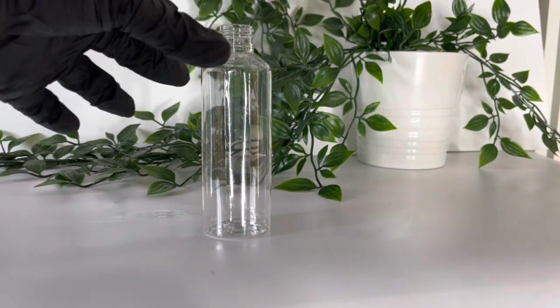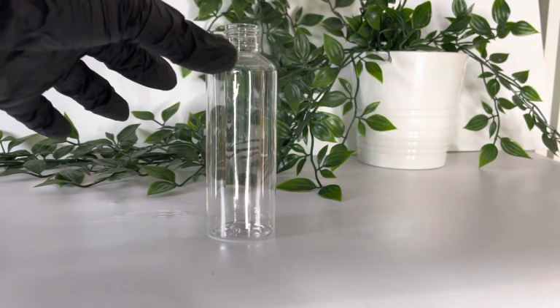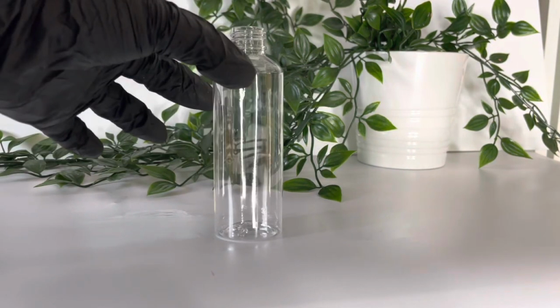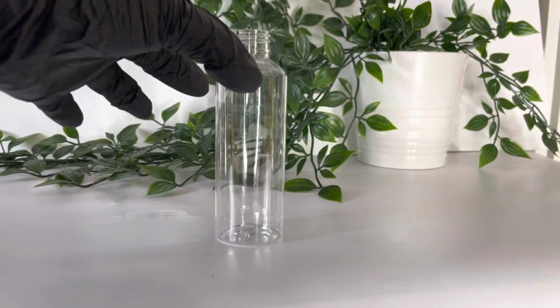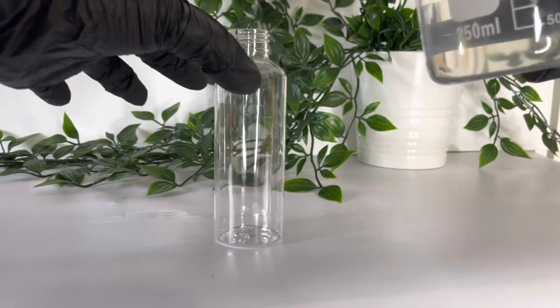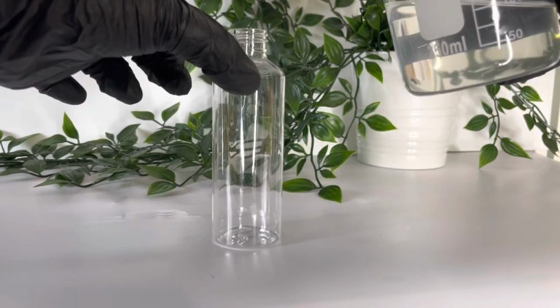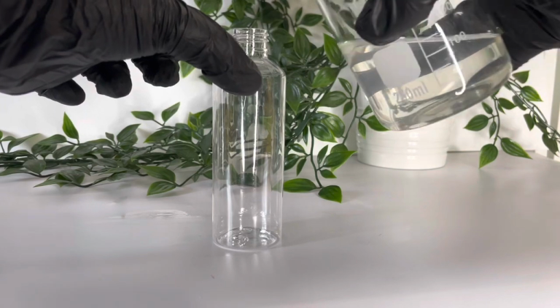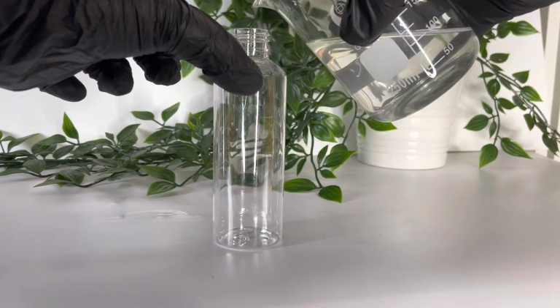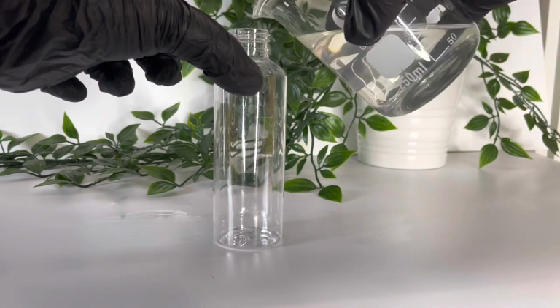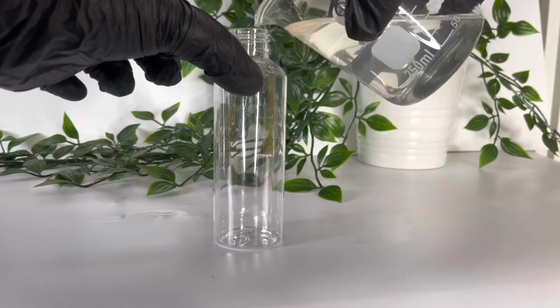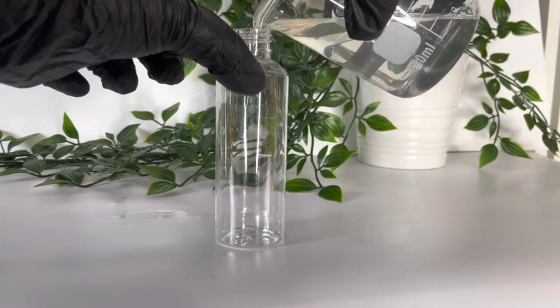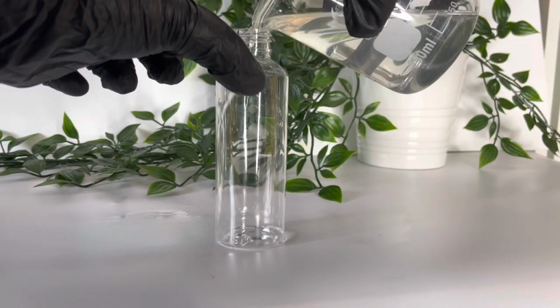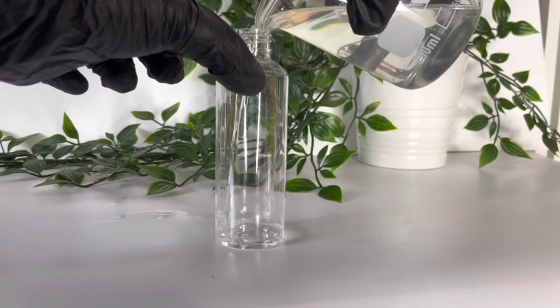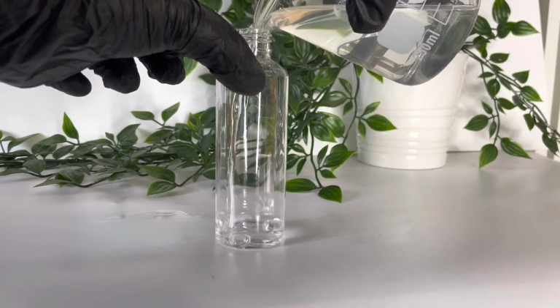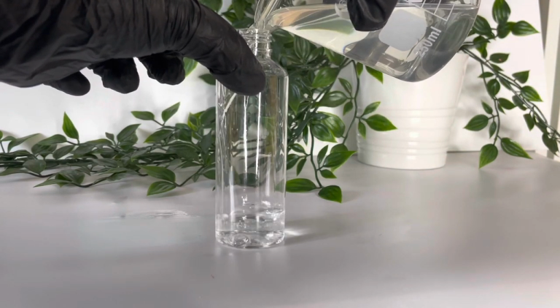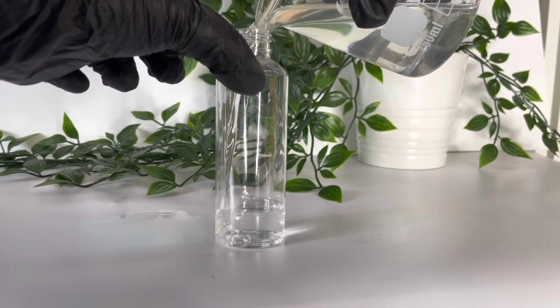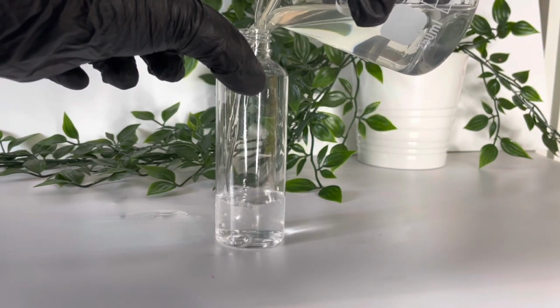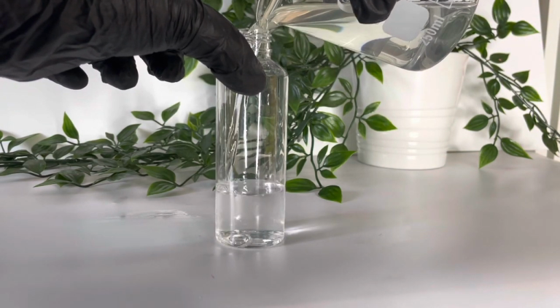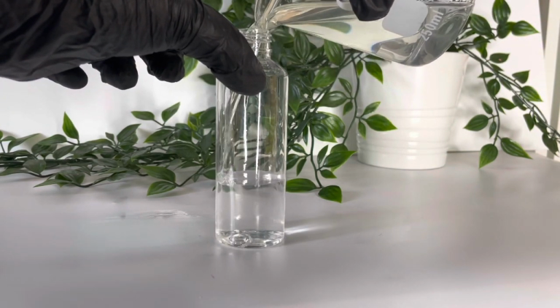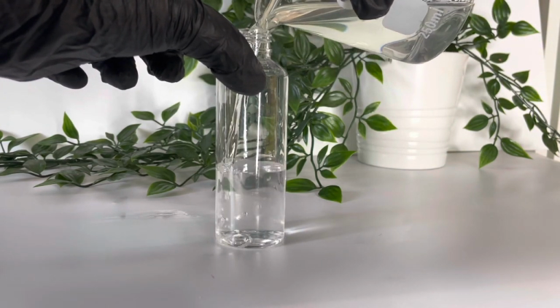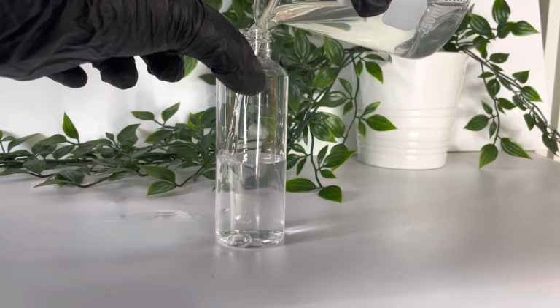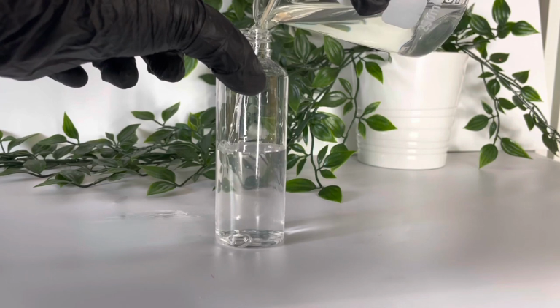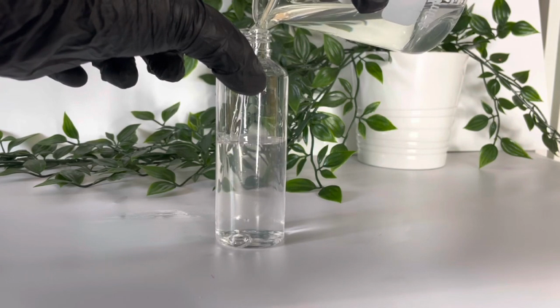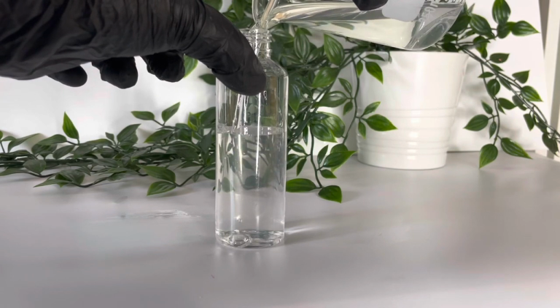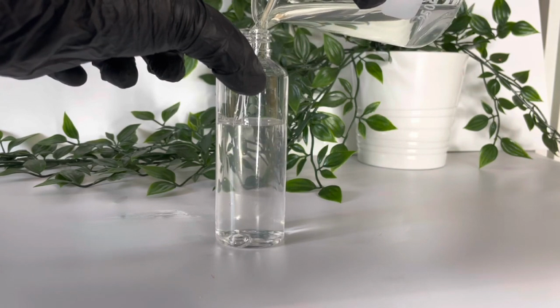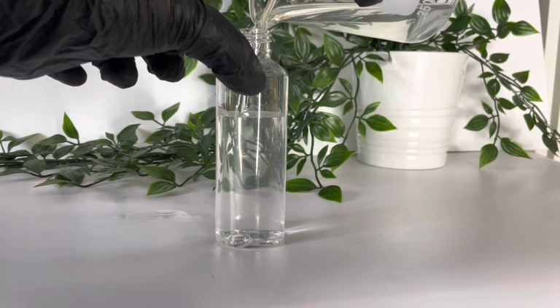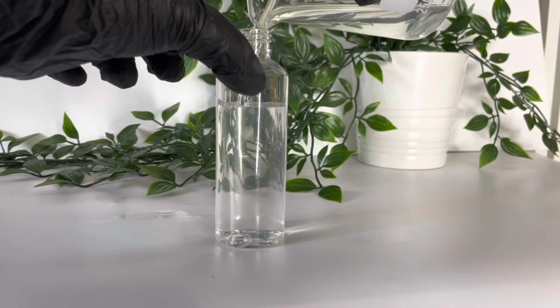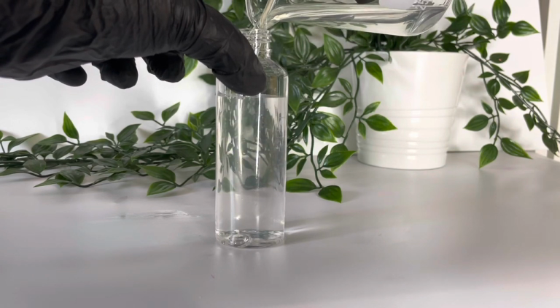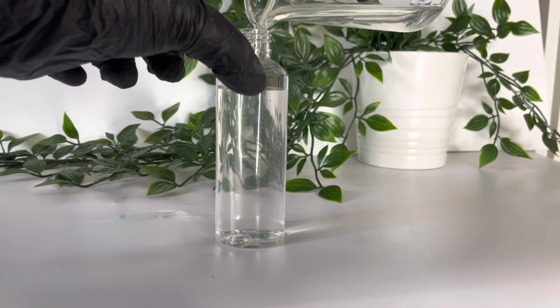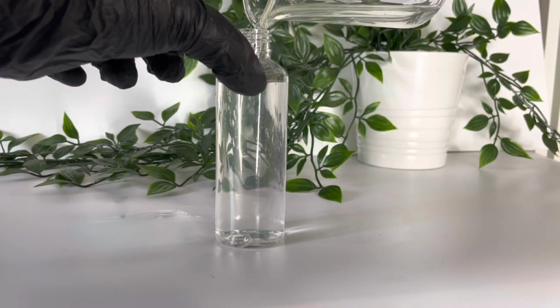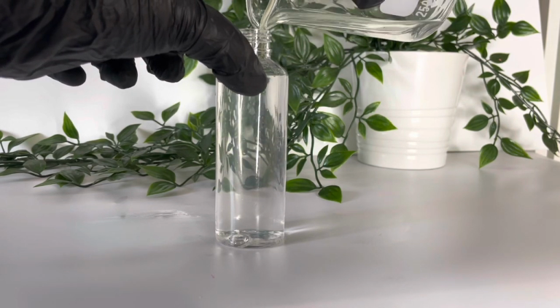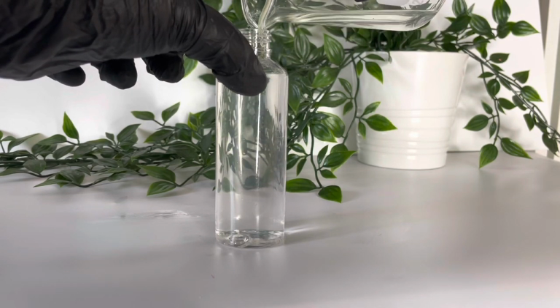Now I'm going to pour it into my bottle and it's pretty much ready to use. It's still a tiny bit cloudy, but this will clear up by the next day.